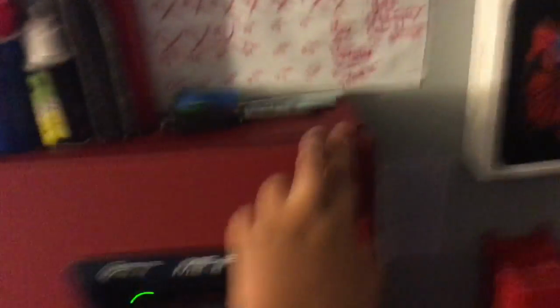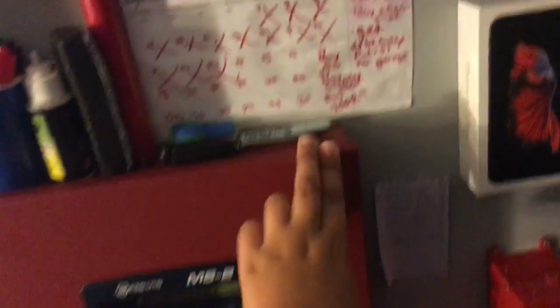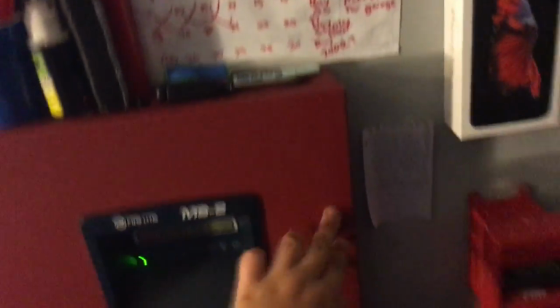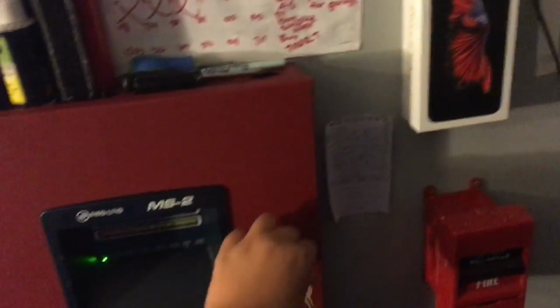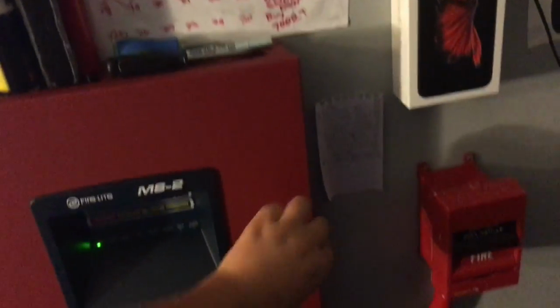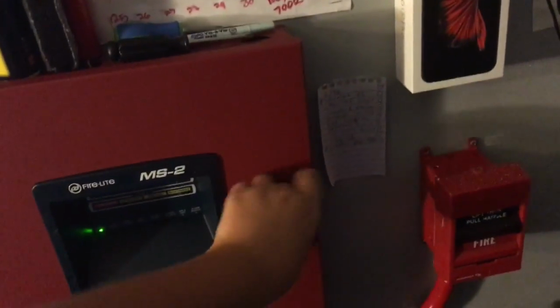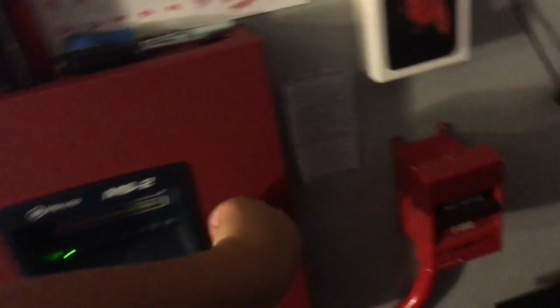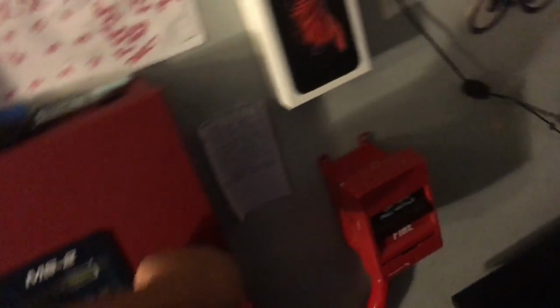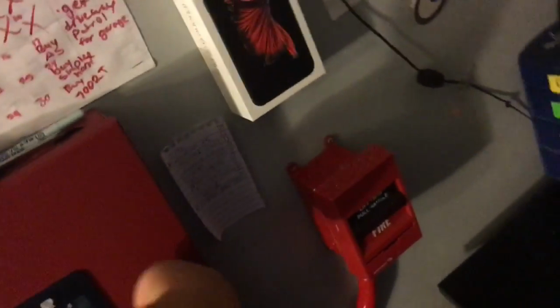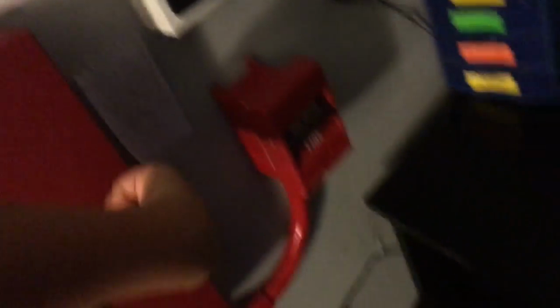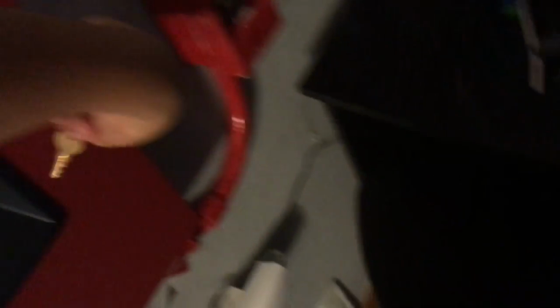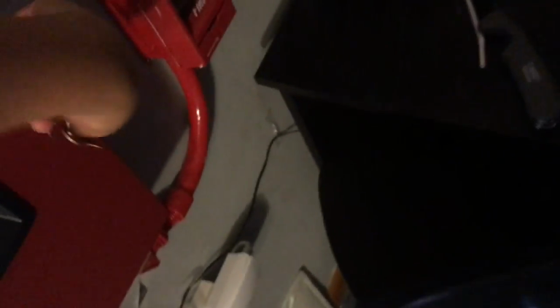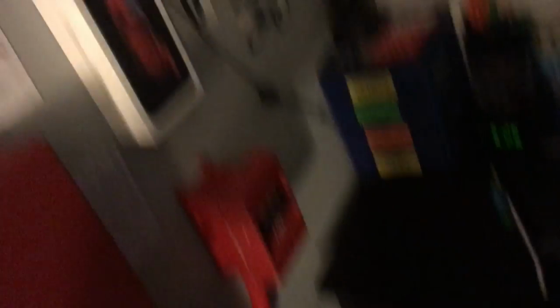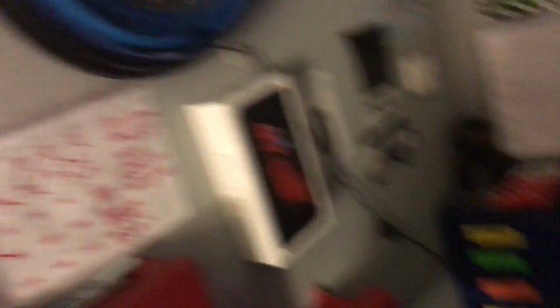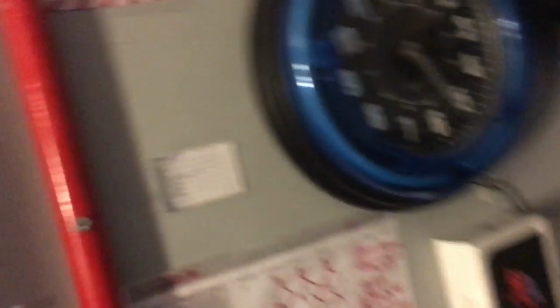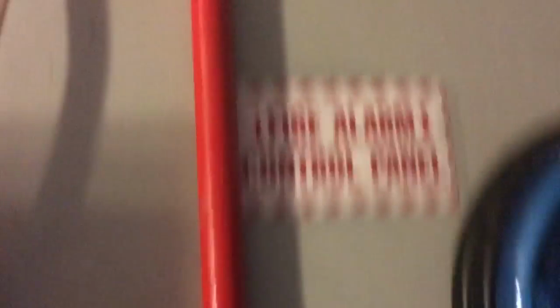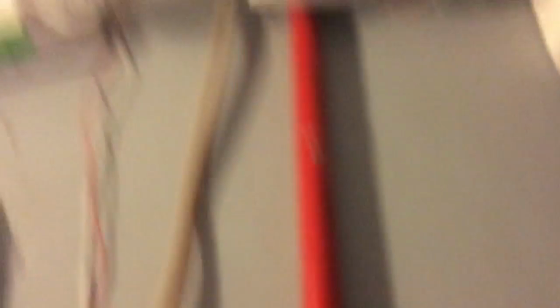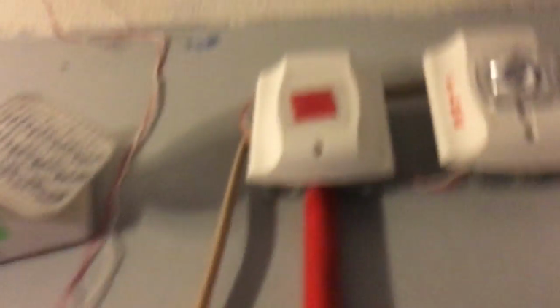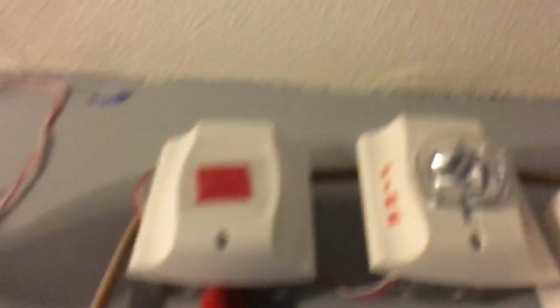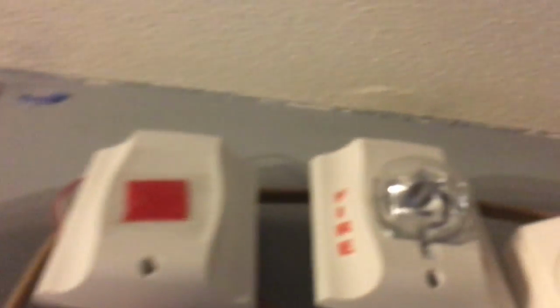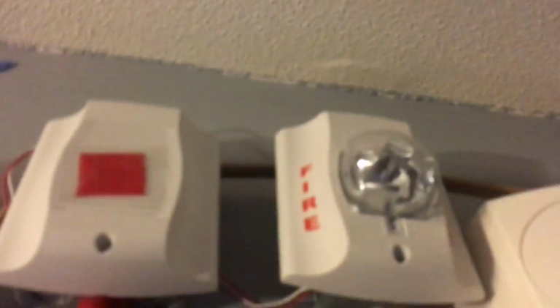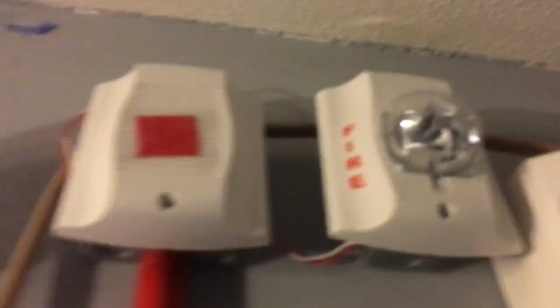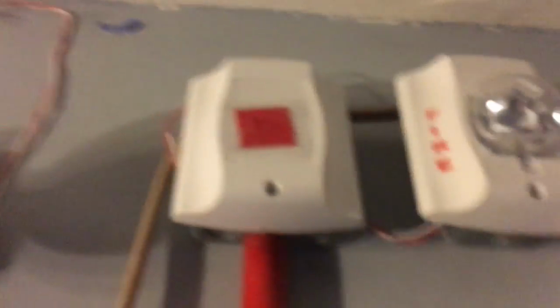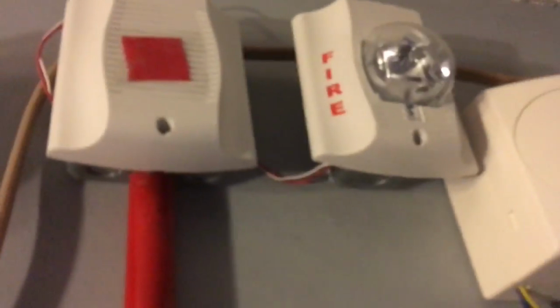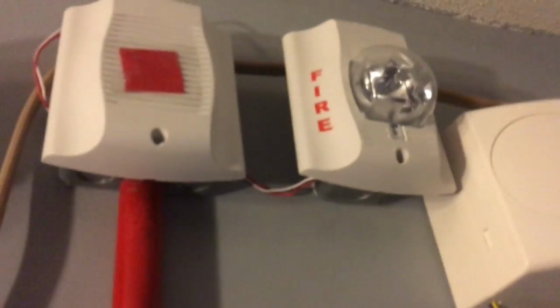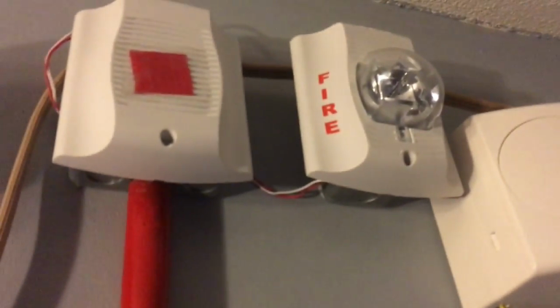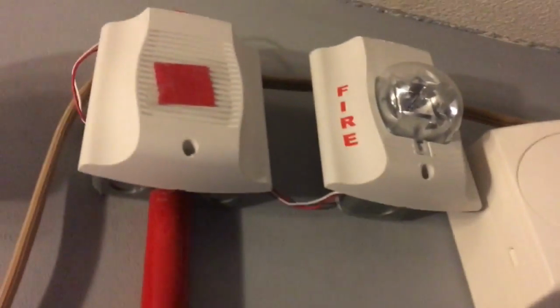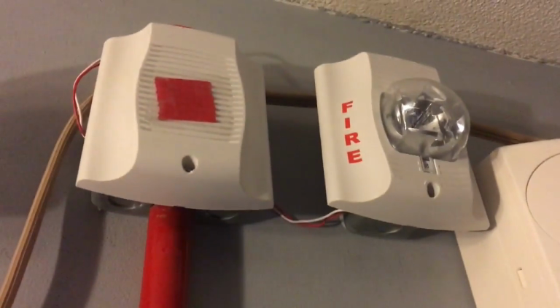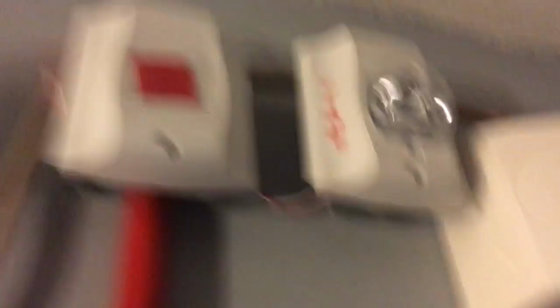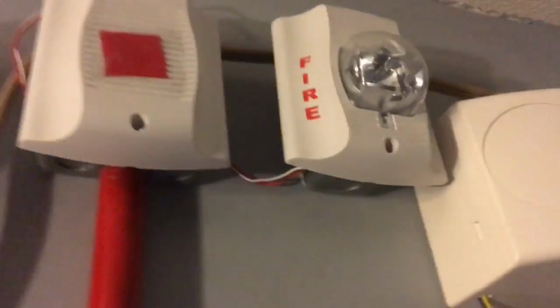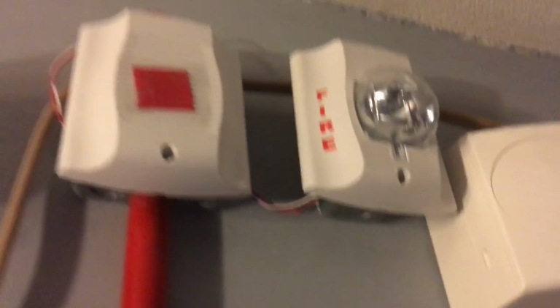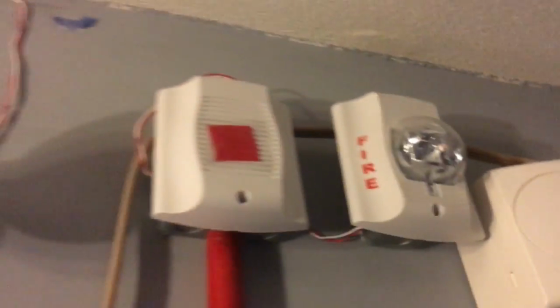In case you're wondering what it sounds like with the Spectral Universe Vance P2R, here's a clip.